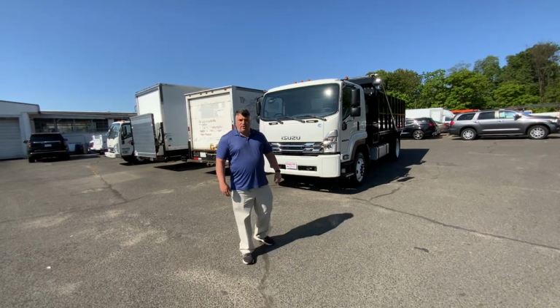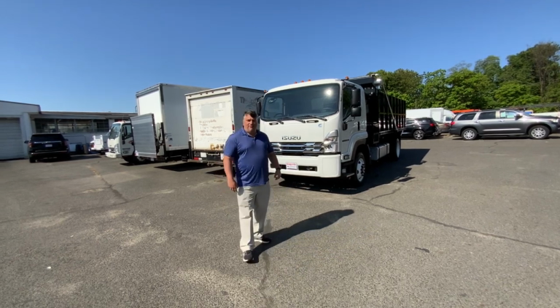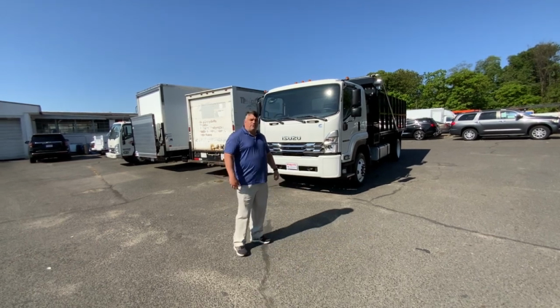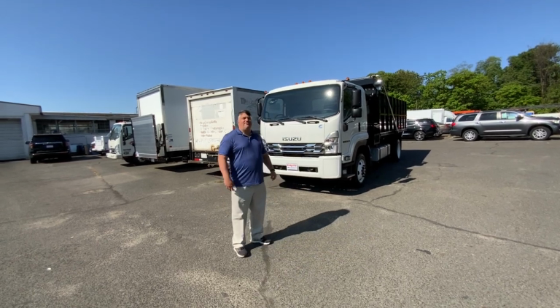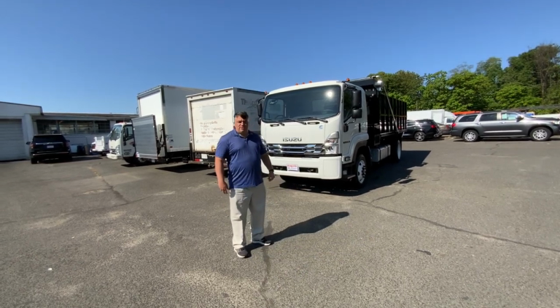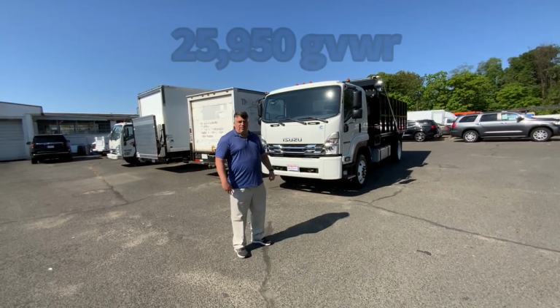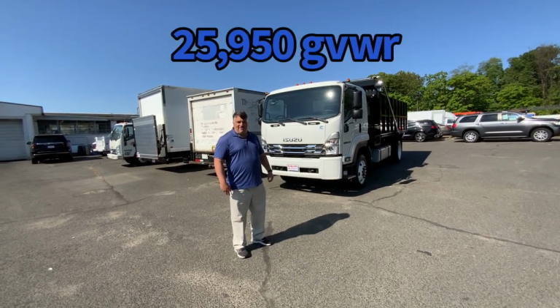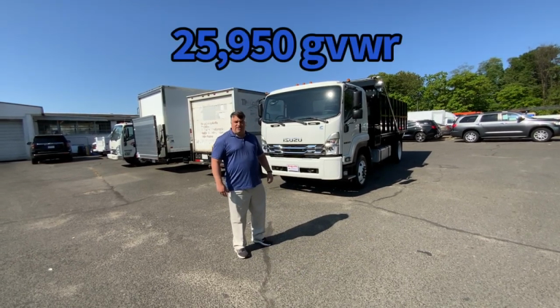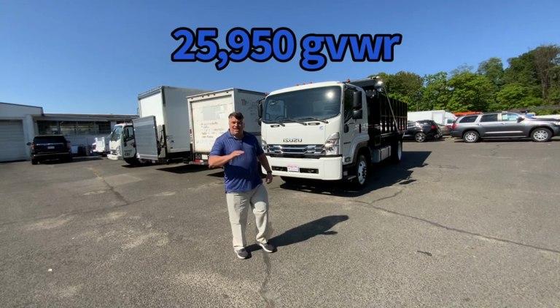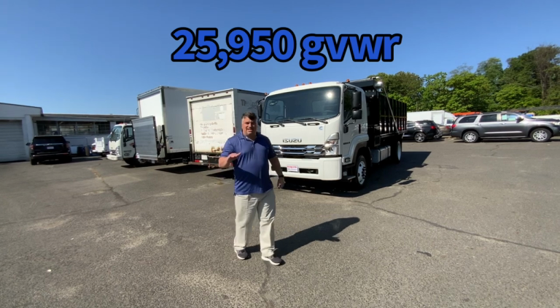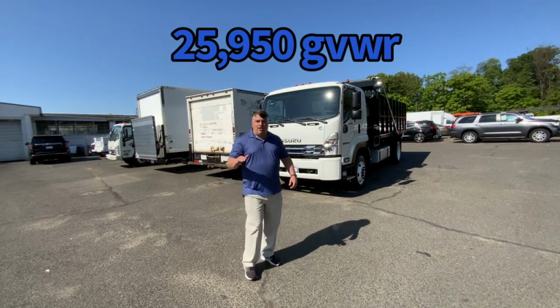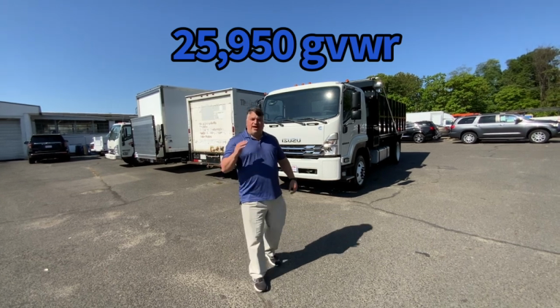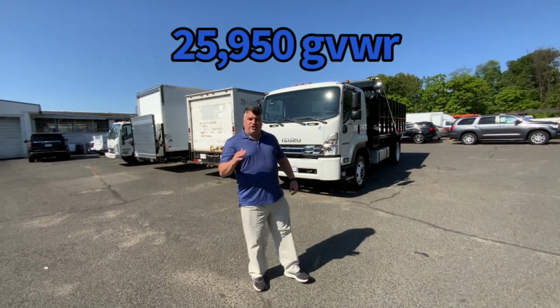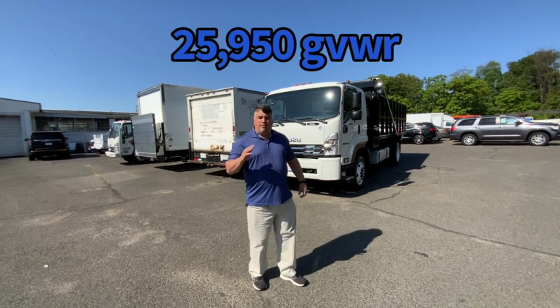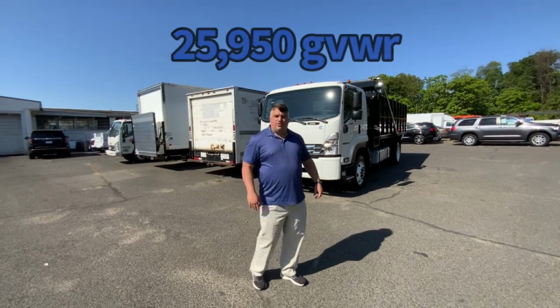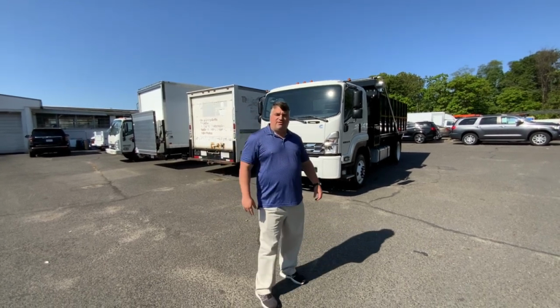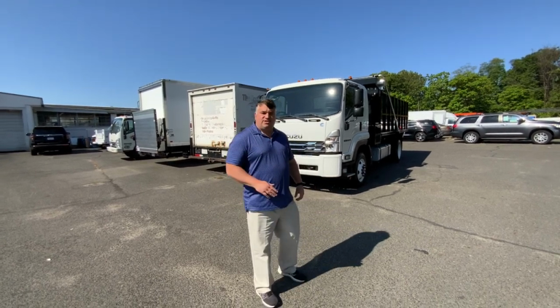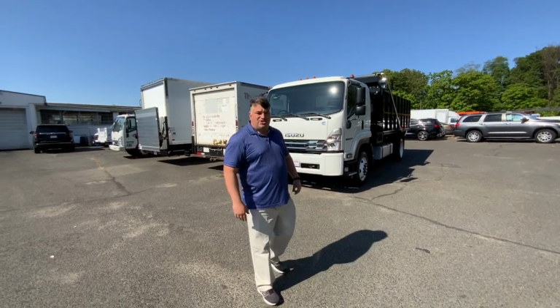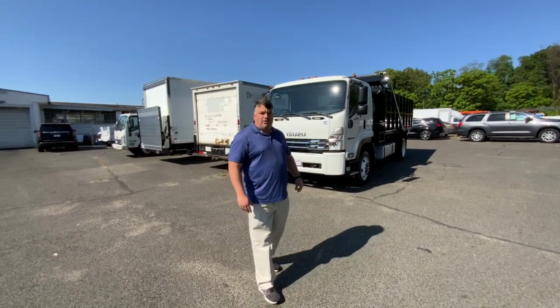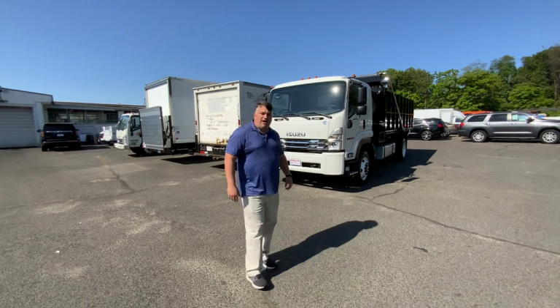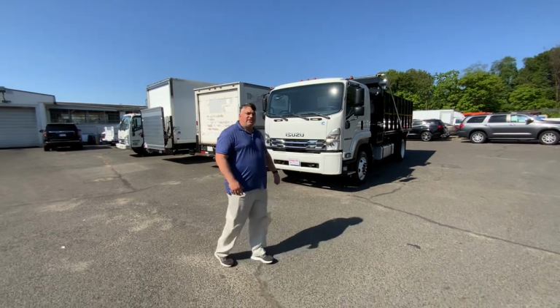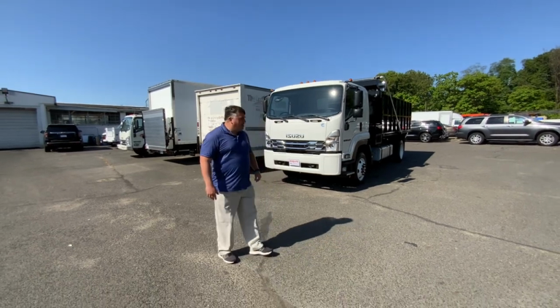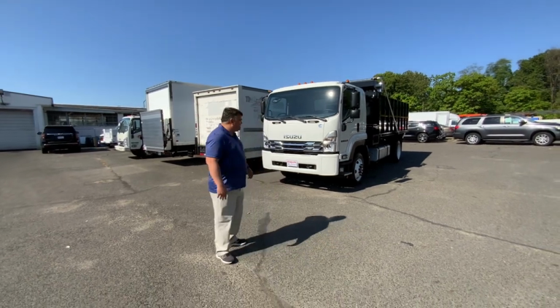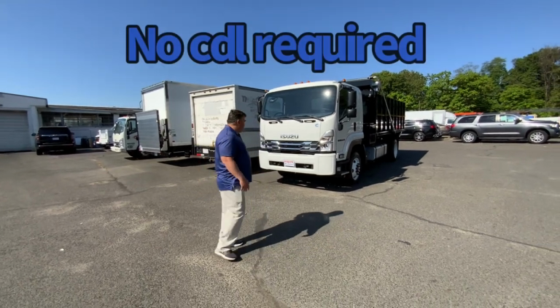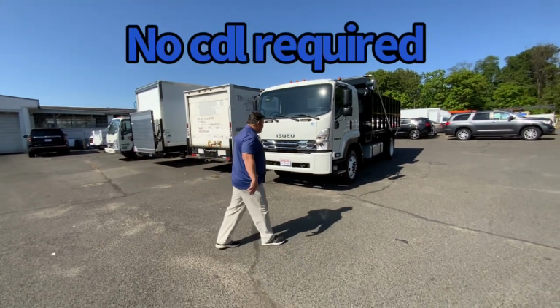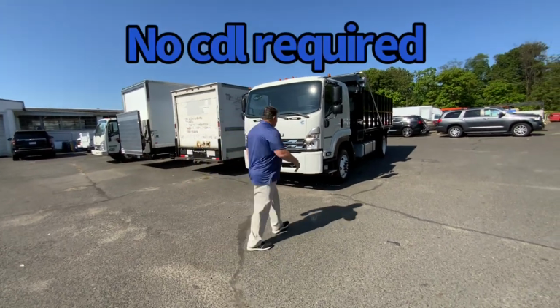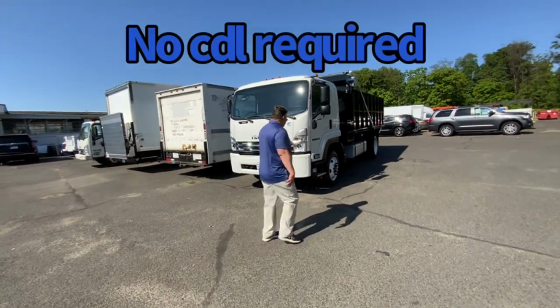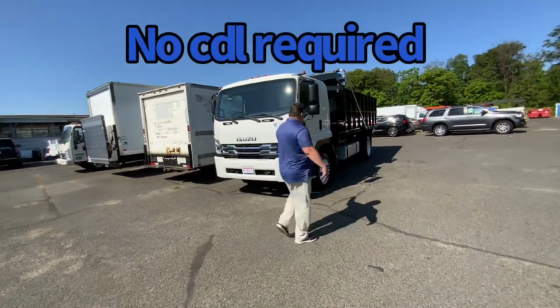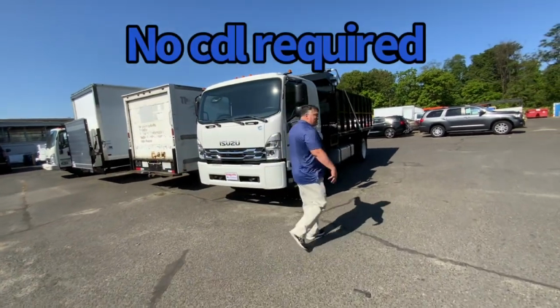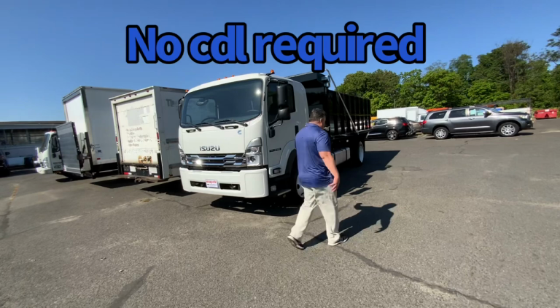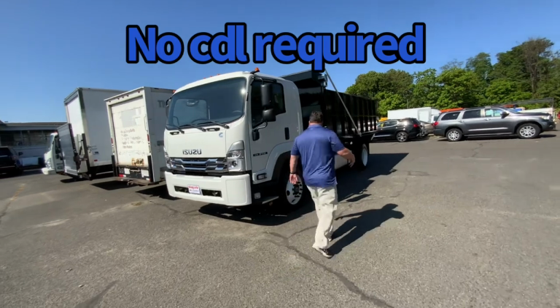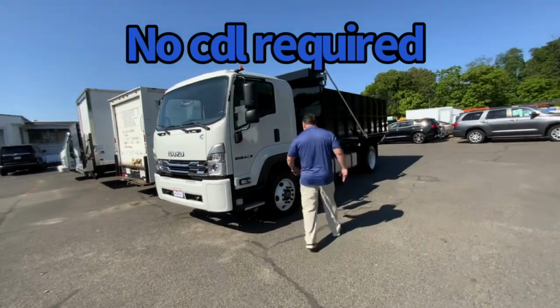It's a 25,900 GVW, non-CDL — the heaviest truck you can get without a commercial driver's license. No CDL required. It does have air brakes, but it's under CDL. The cab-over design gives it a great turning radius.